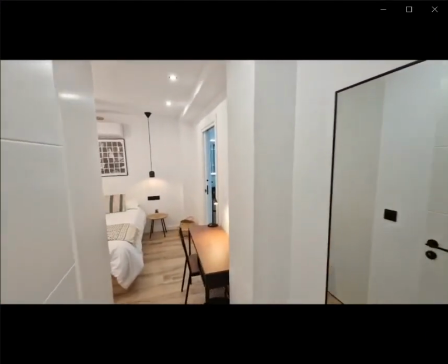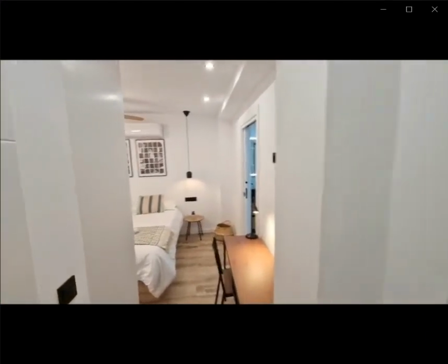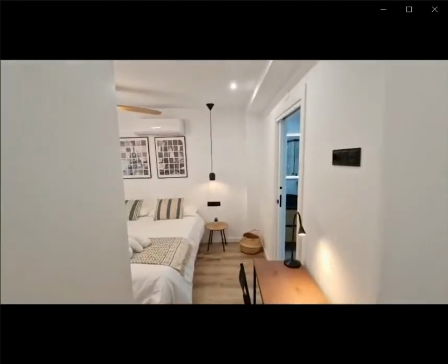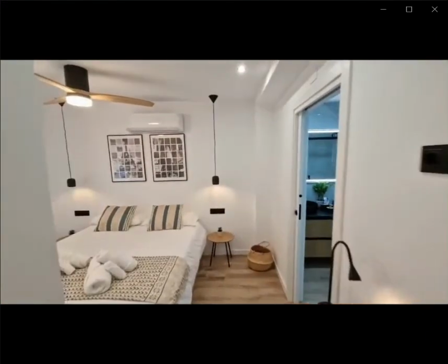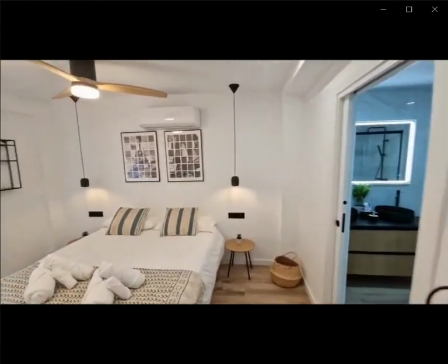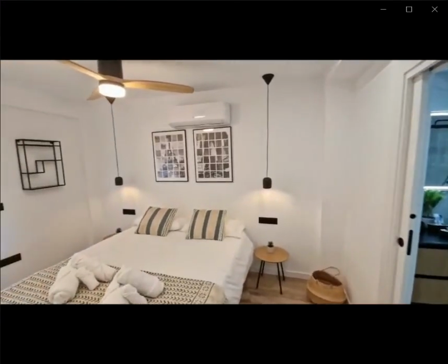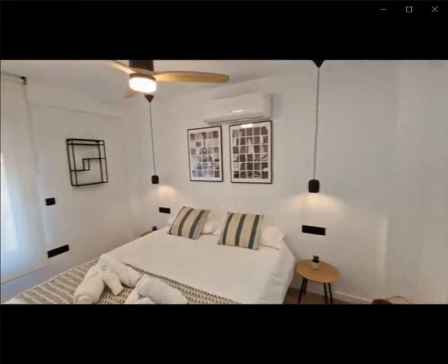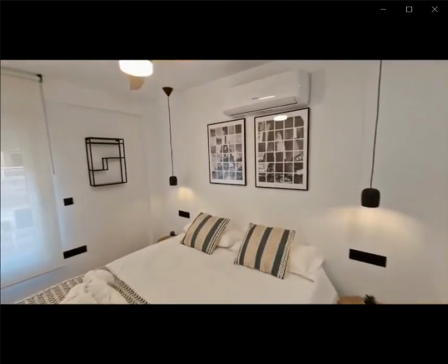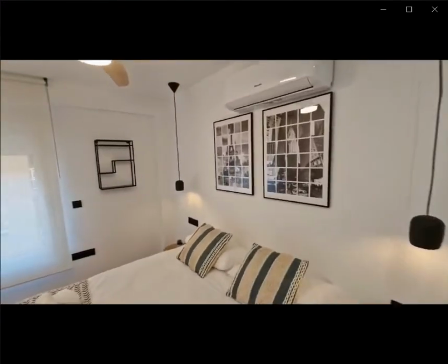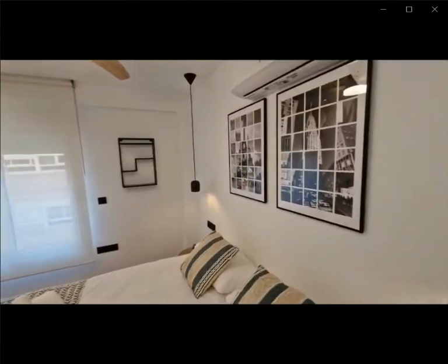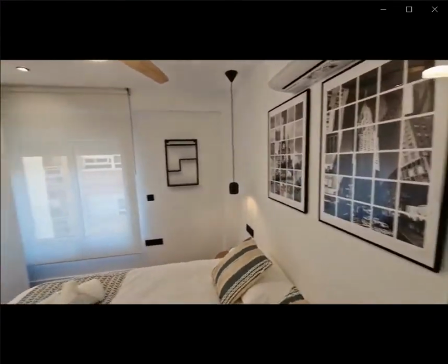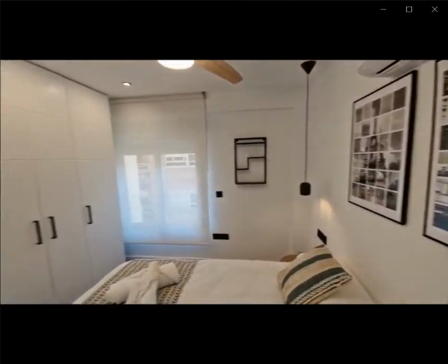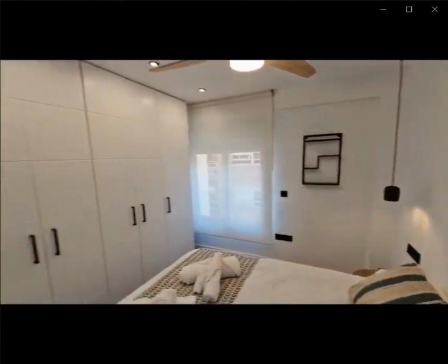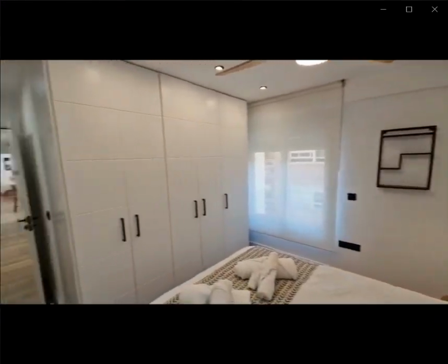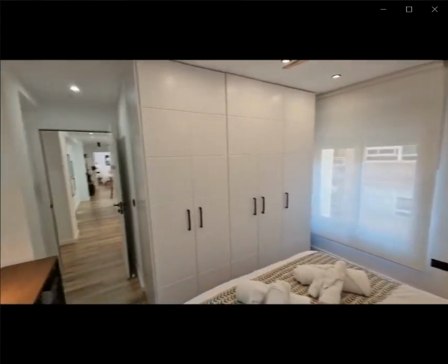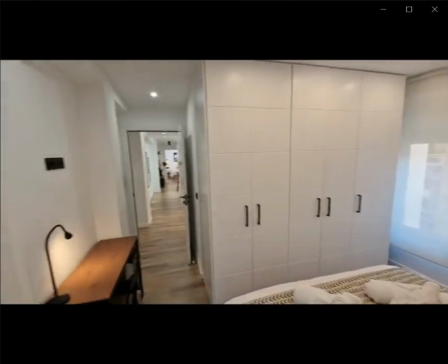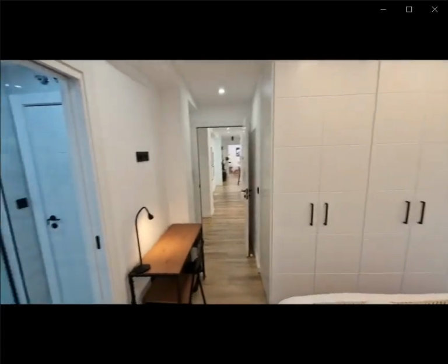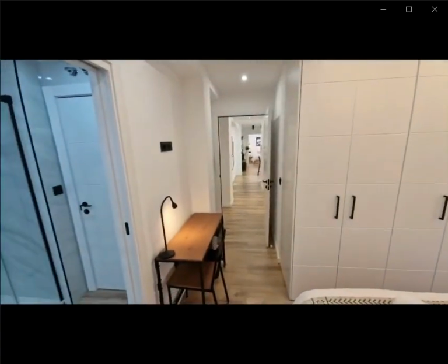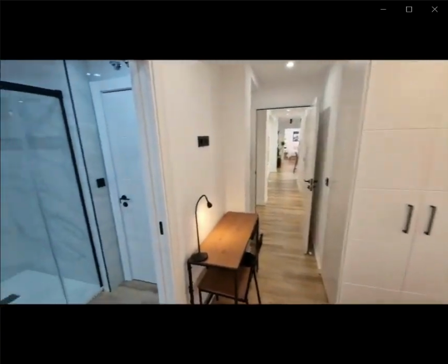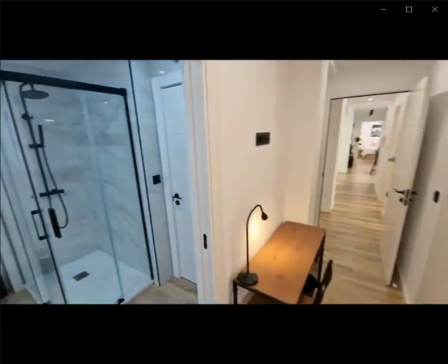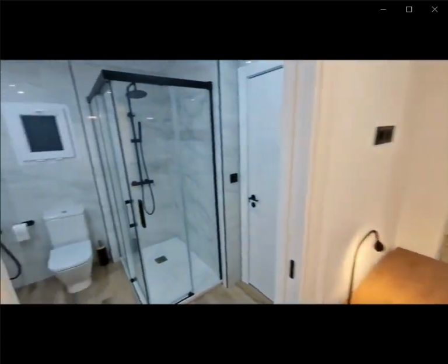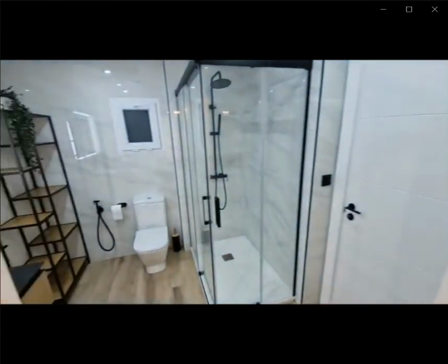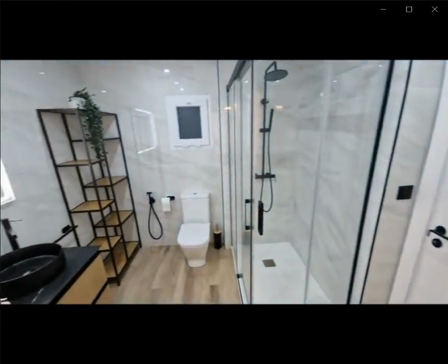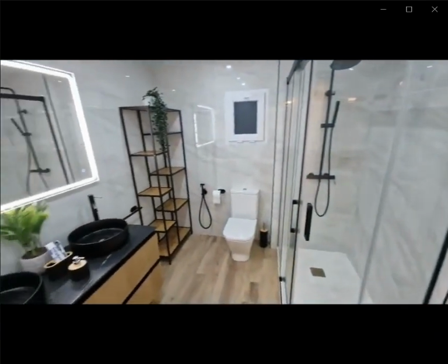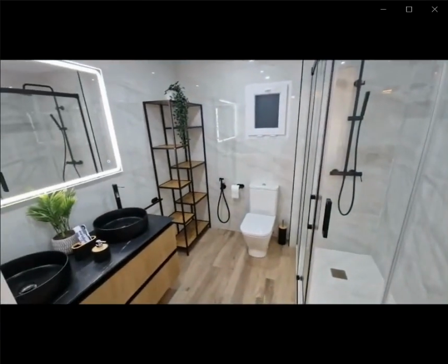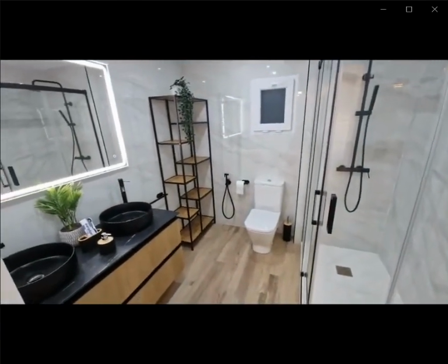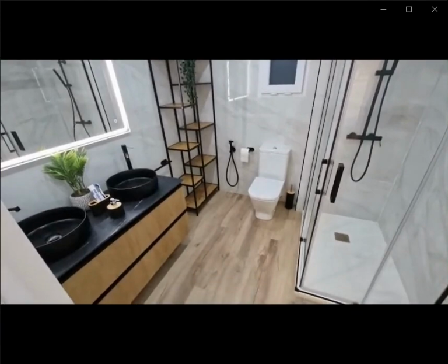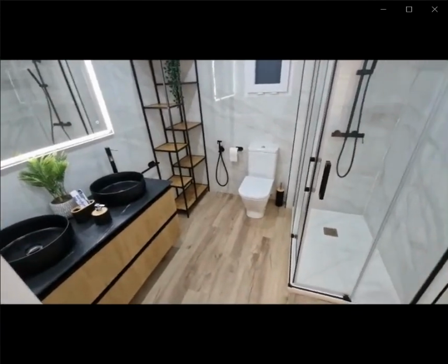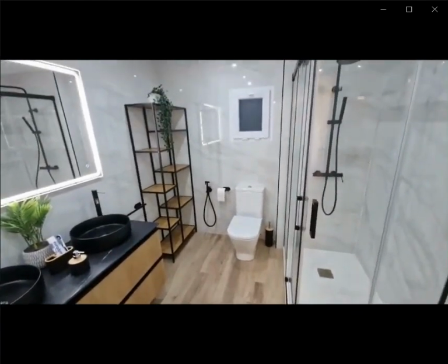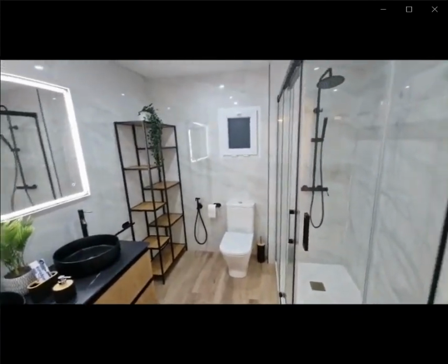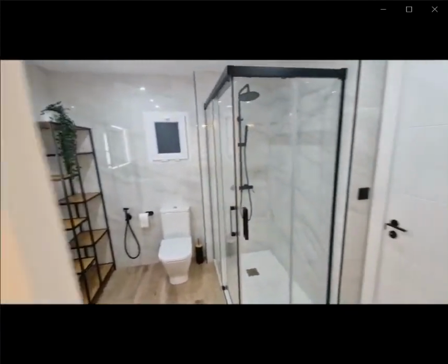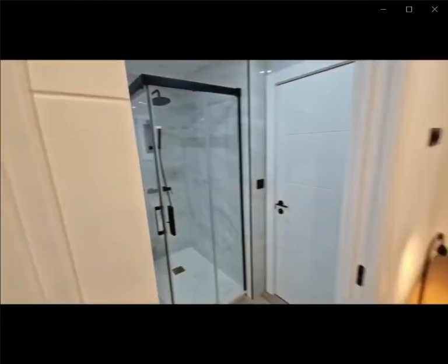Over here you have the first bedroom with a single bed, a double bed, the air conditioning unit, as well as a built-in closet with a desk and the ensuite bathroom as well — a full bathroom with everything that you might need.